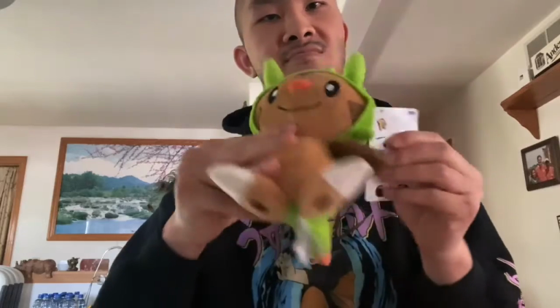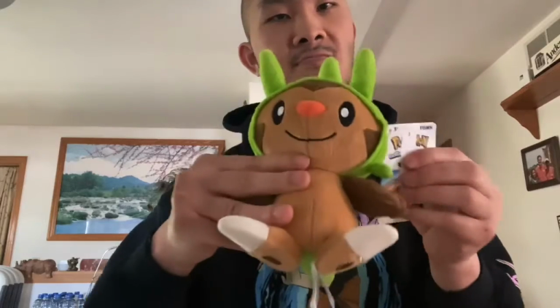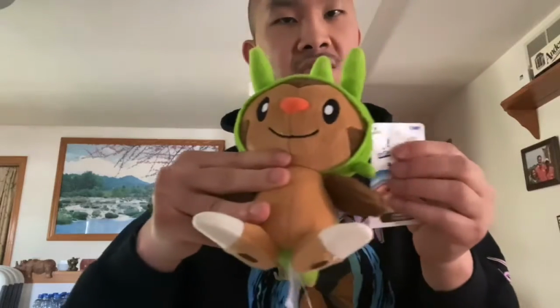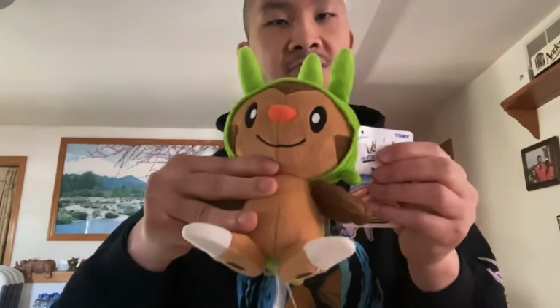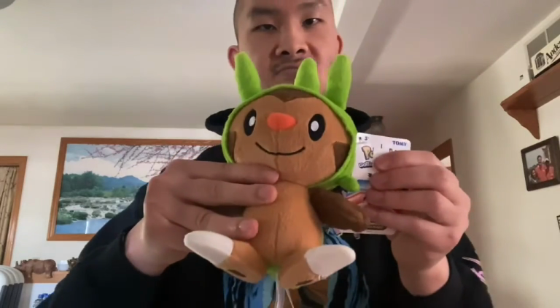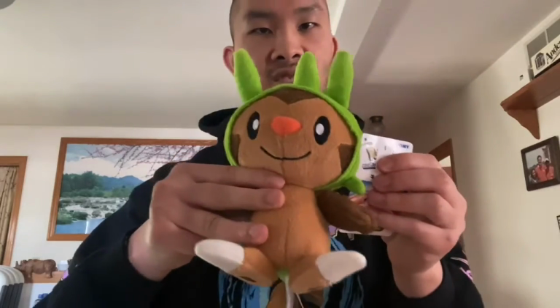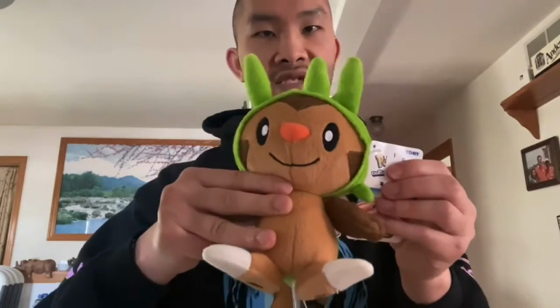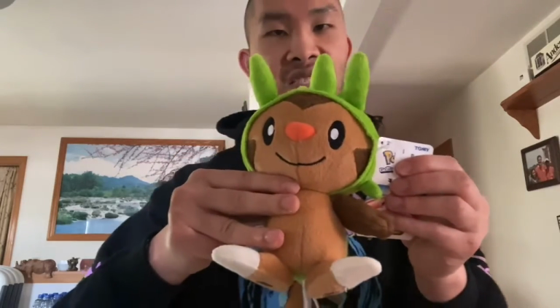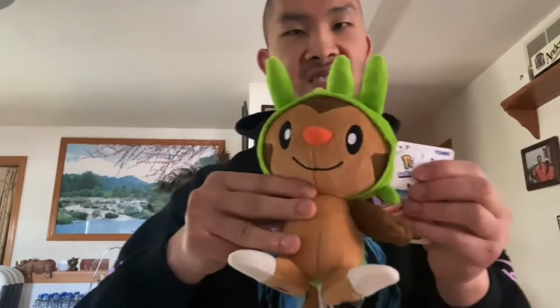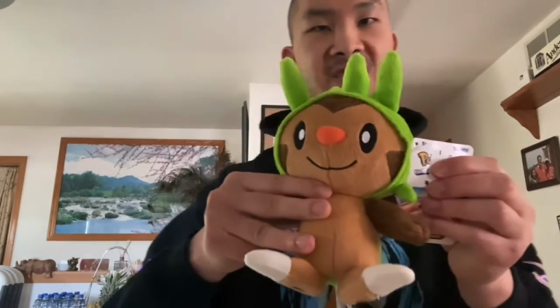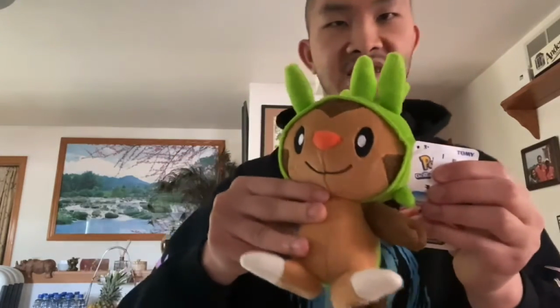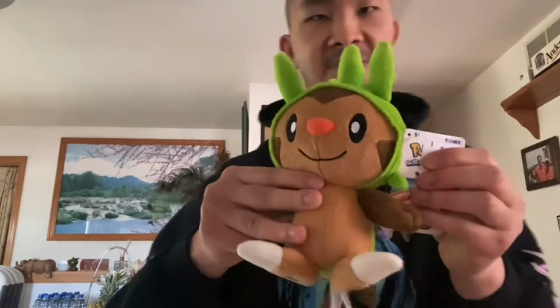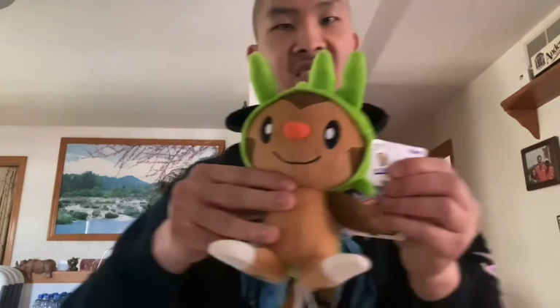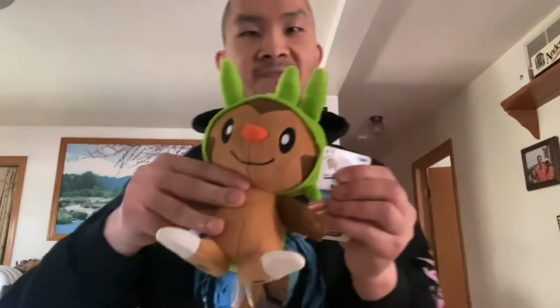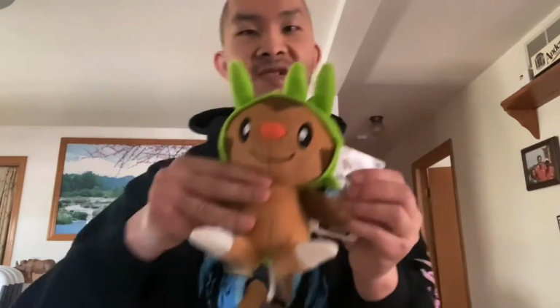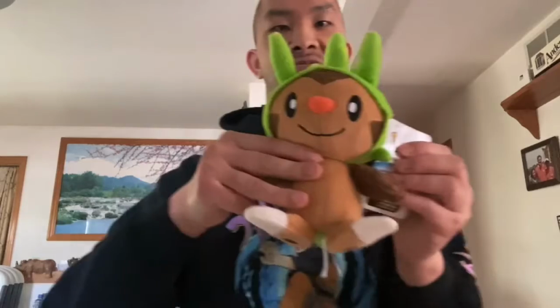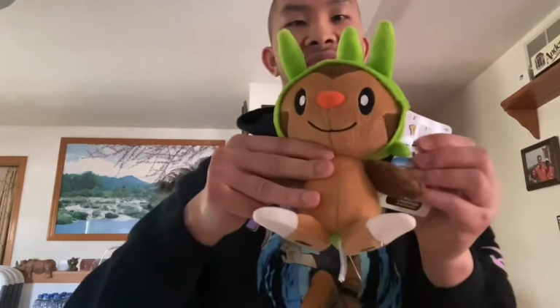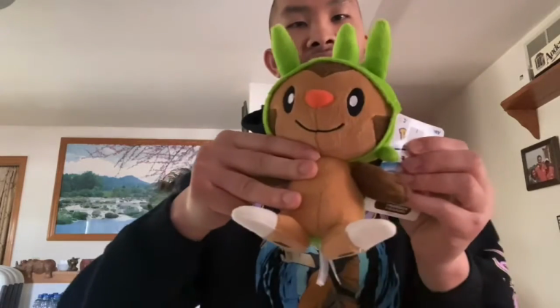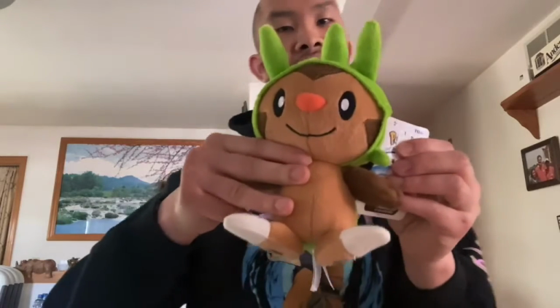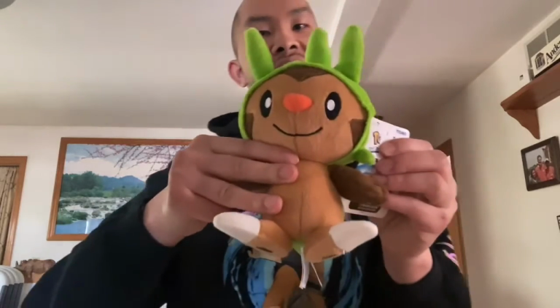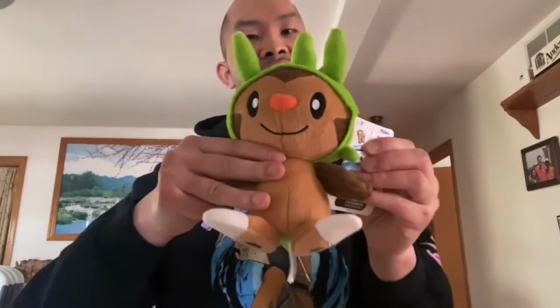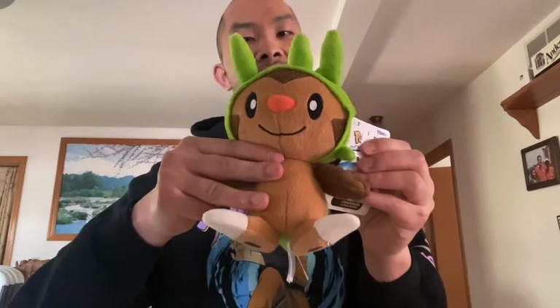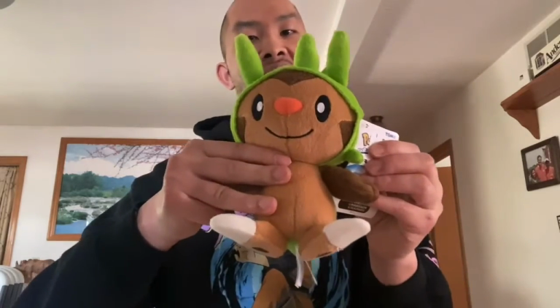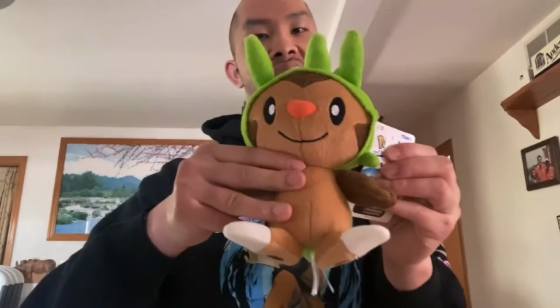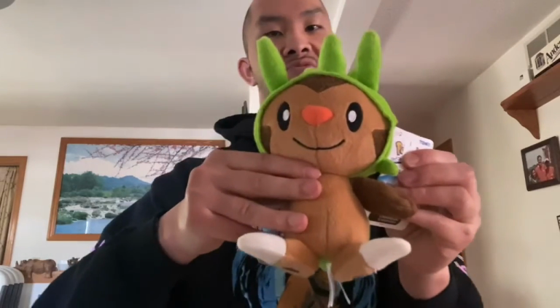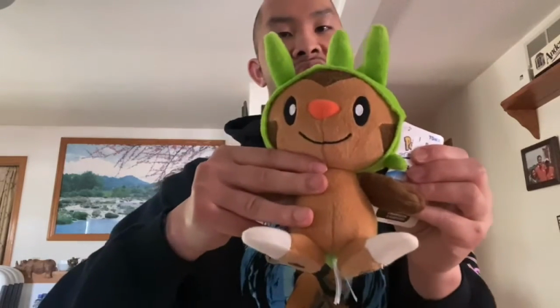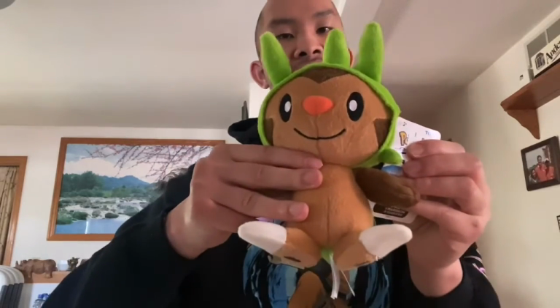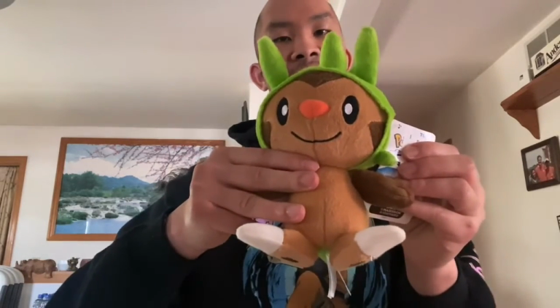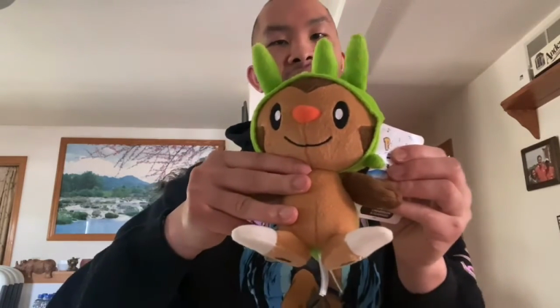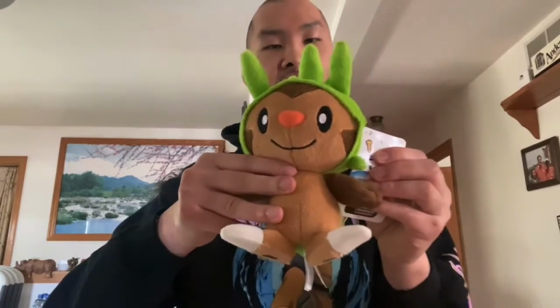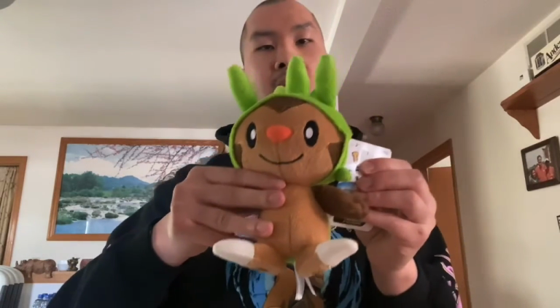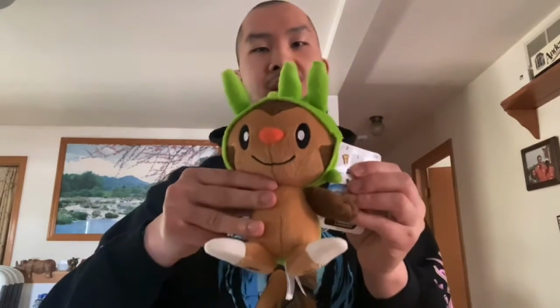Okay guys, if you find this video exciting I want you to give it a big thumbs up and subscribe to my YouTube channel for some more videos. Bye!